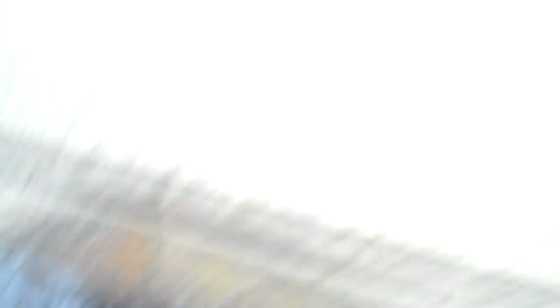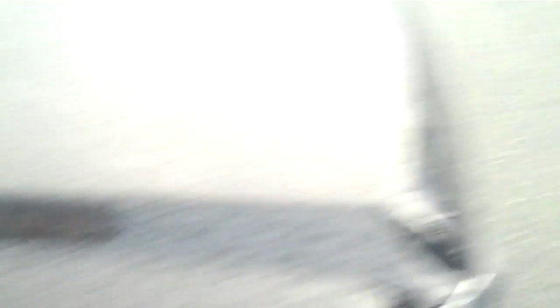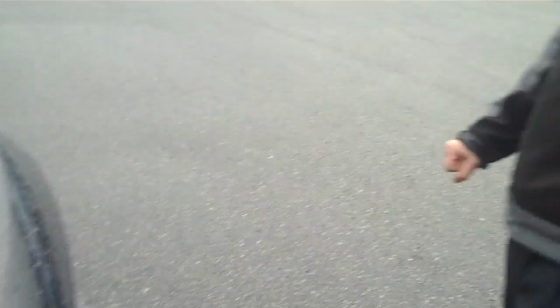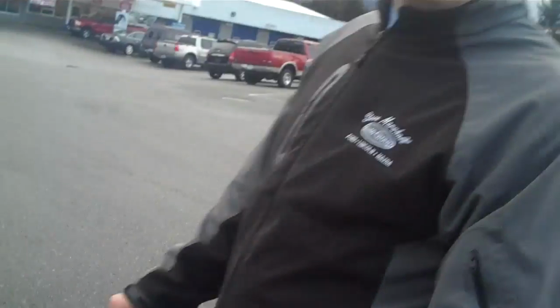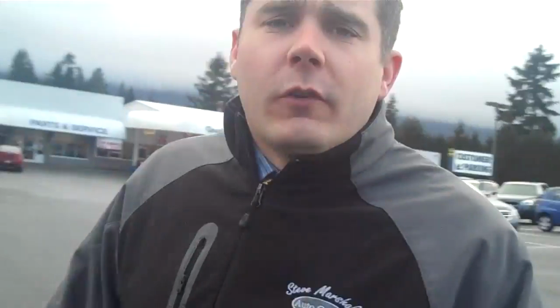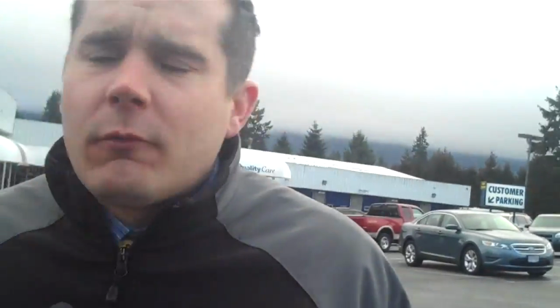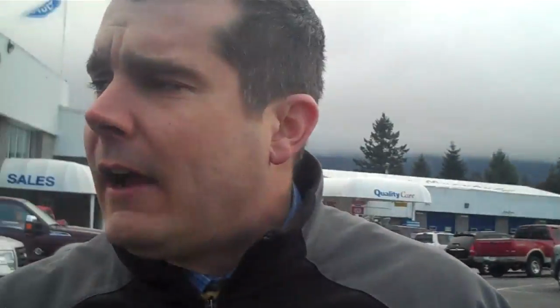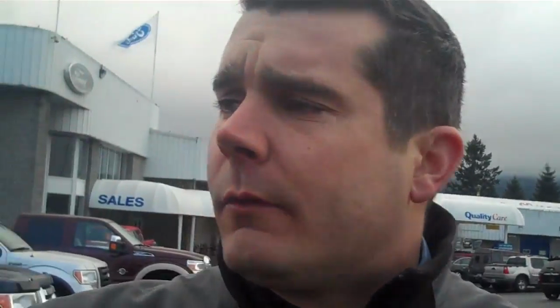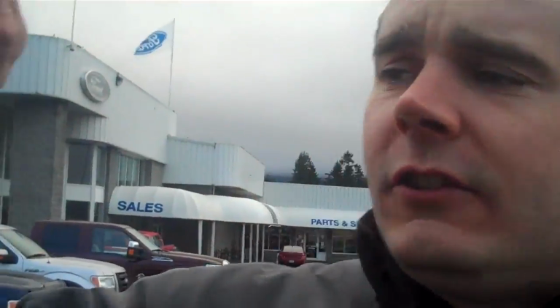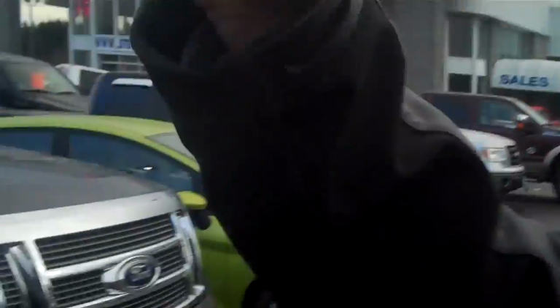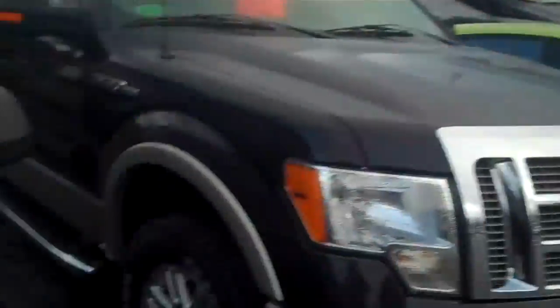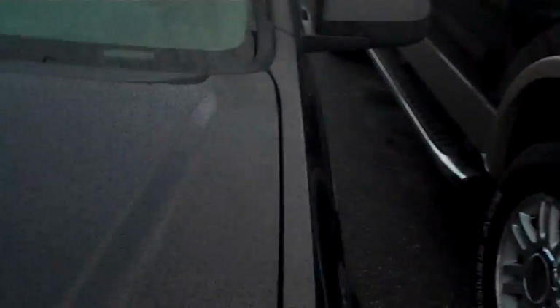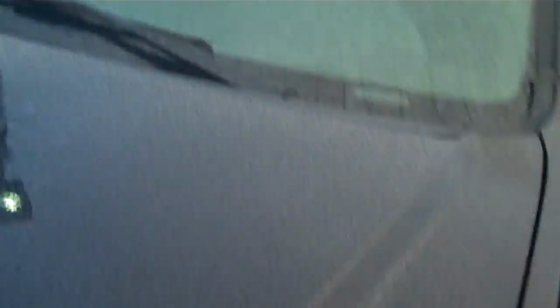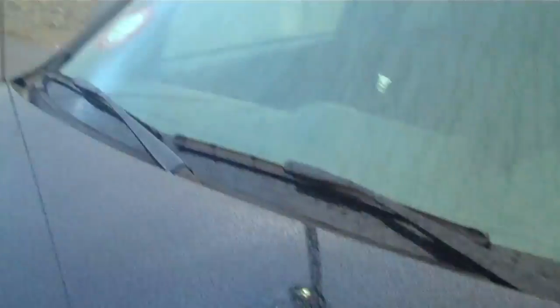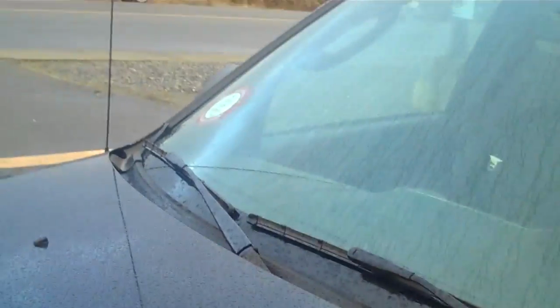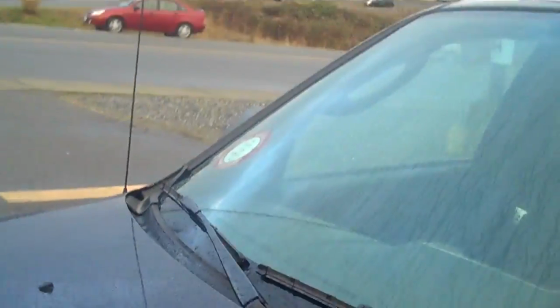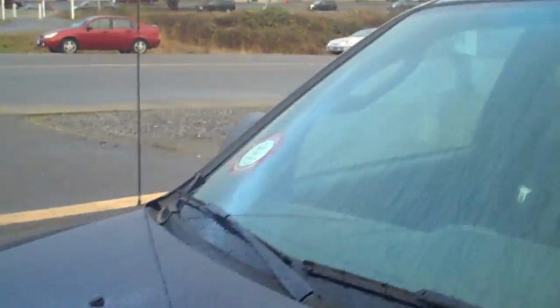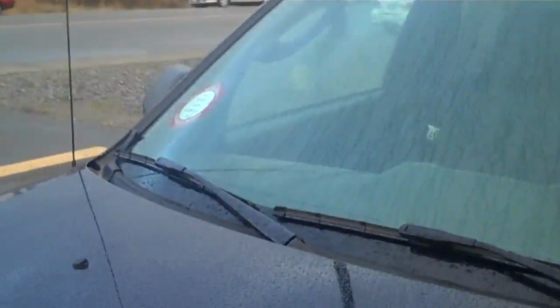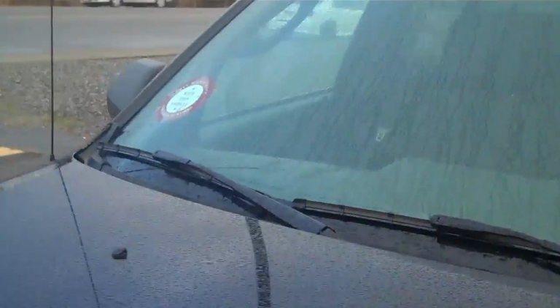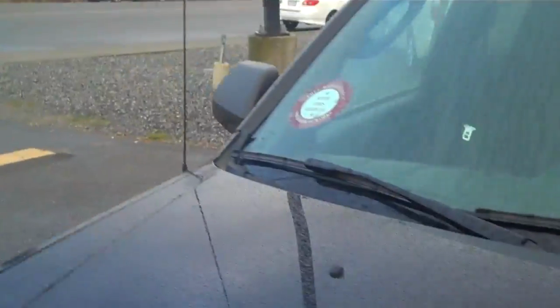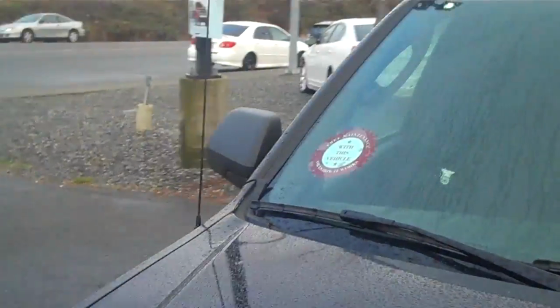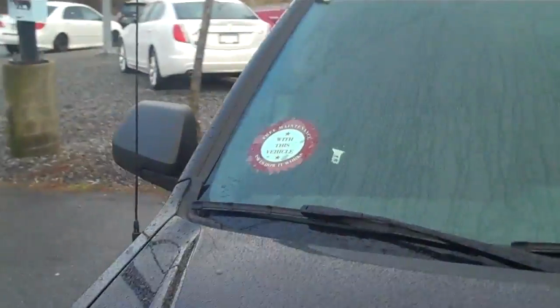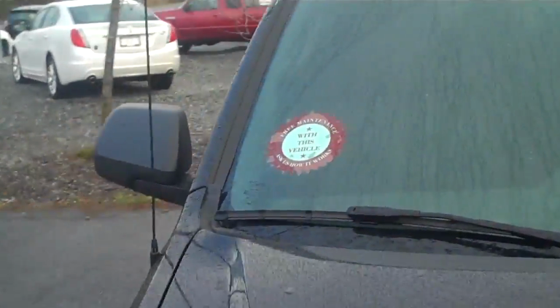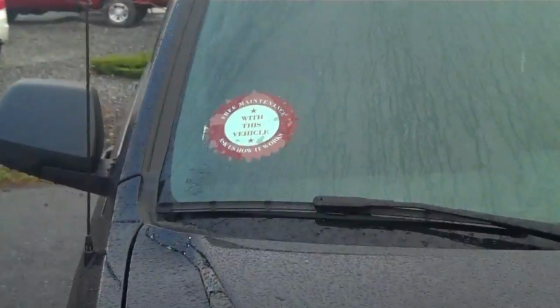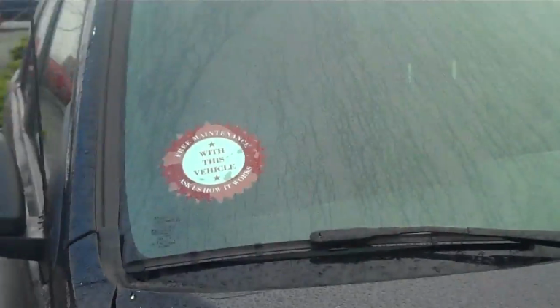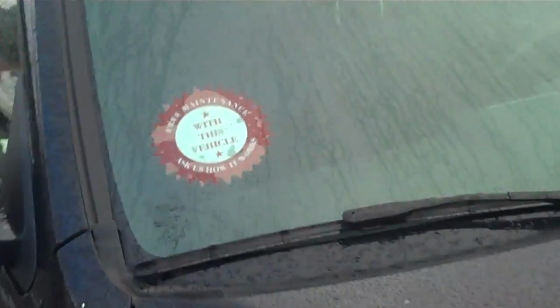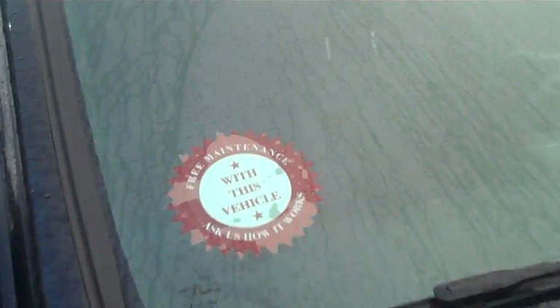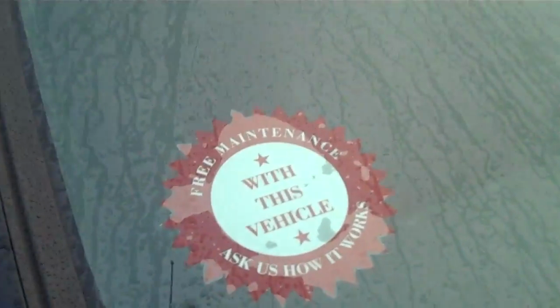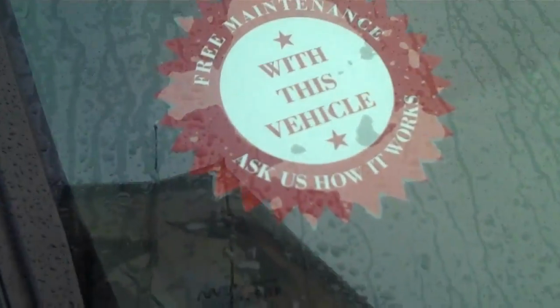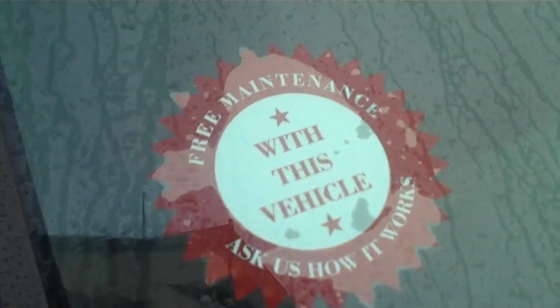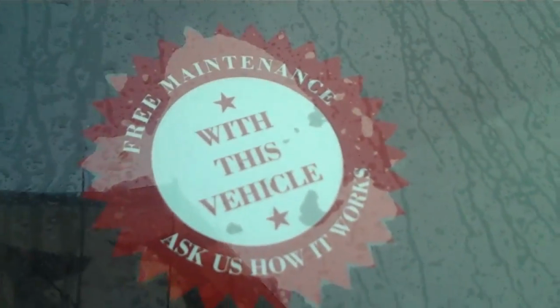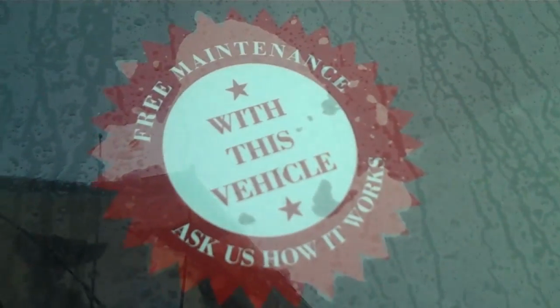With any used vehicle at Steve Marshall Ford 9190 right now, you are receiving two years of free maintenance and two years of roadside assistance. You can throw that BCAA card away and your checkbook away, because you're going to get free oil changes the whole time.